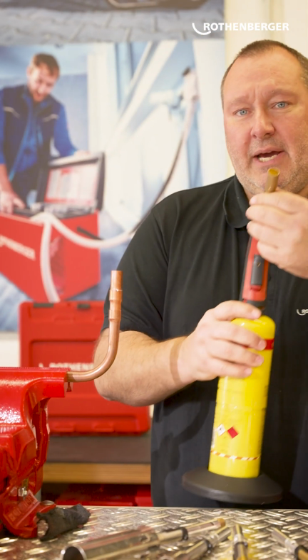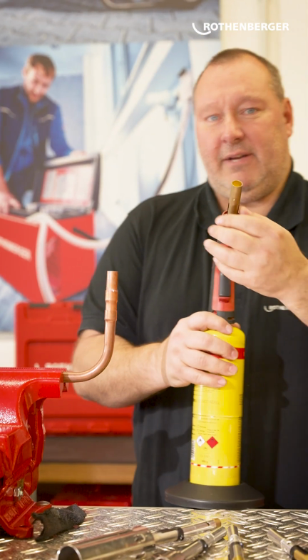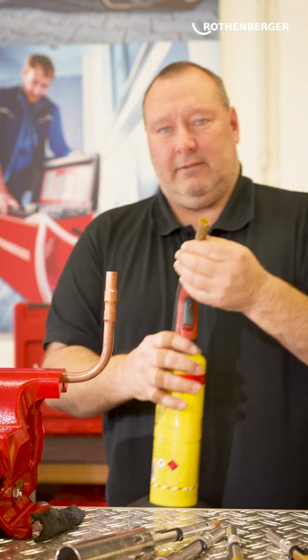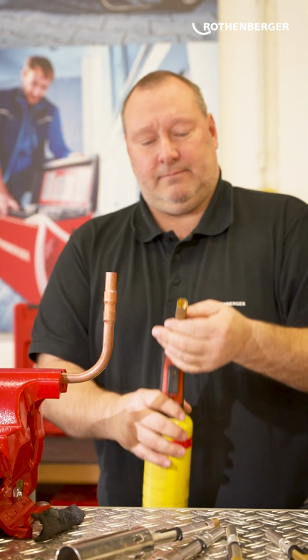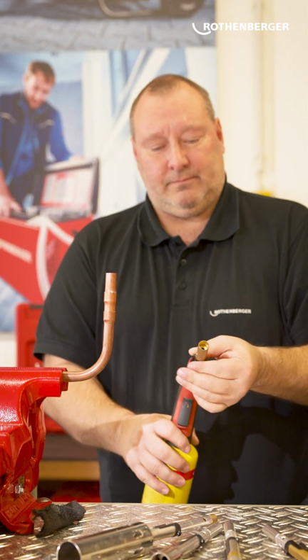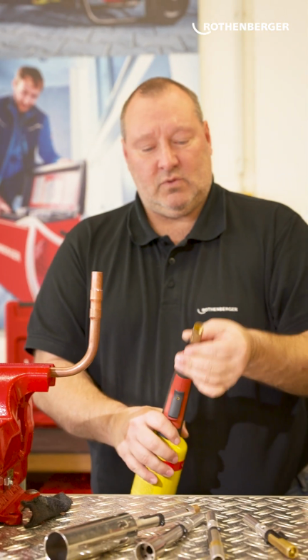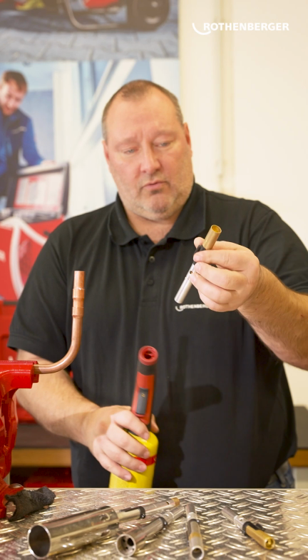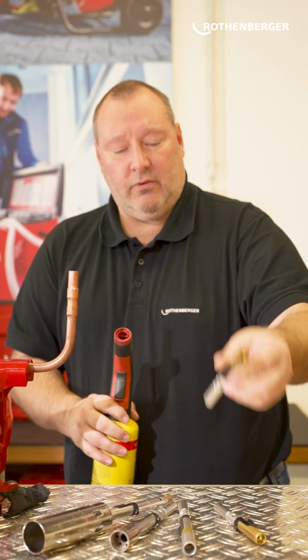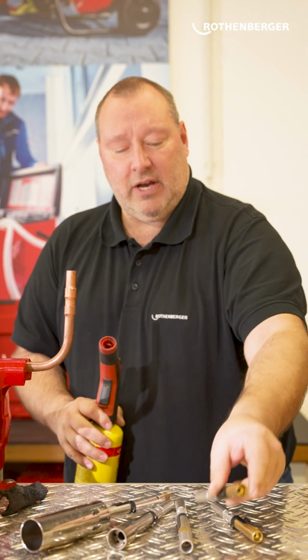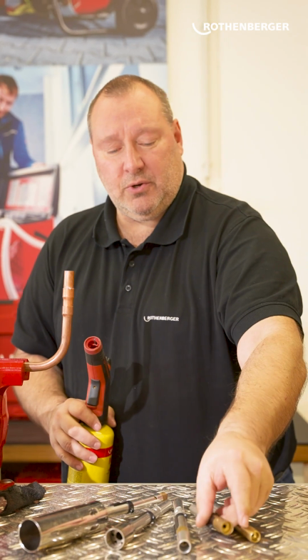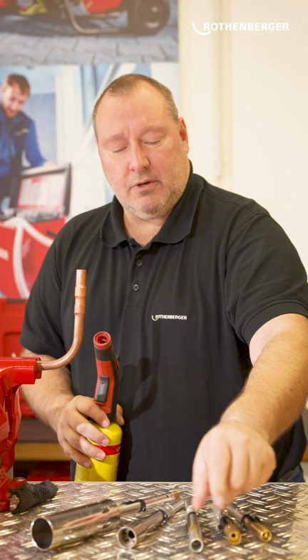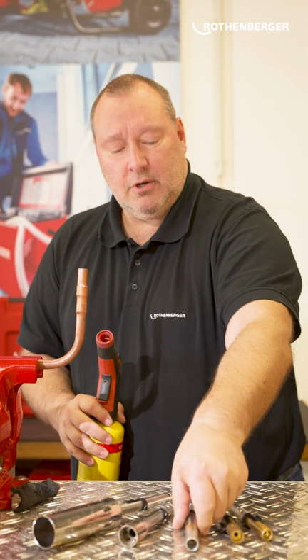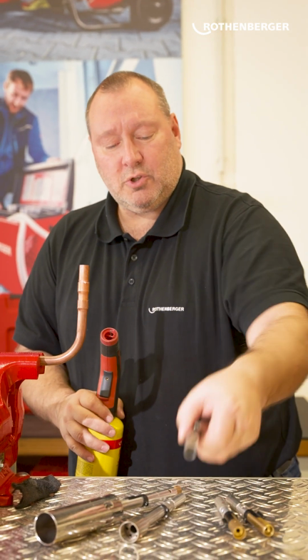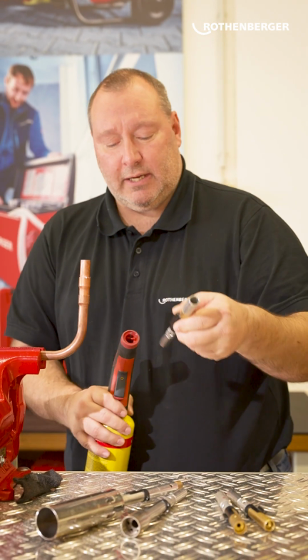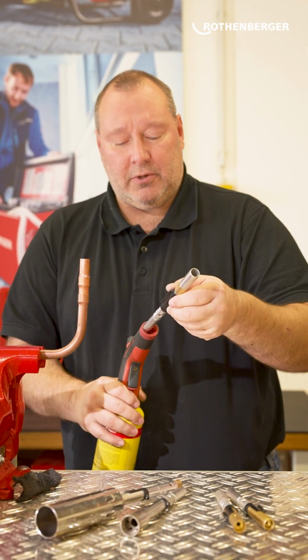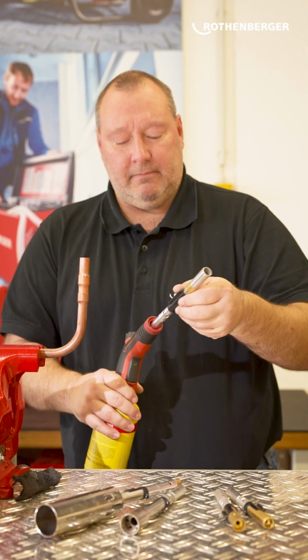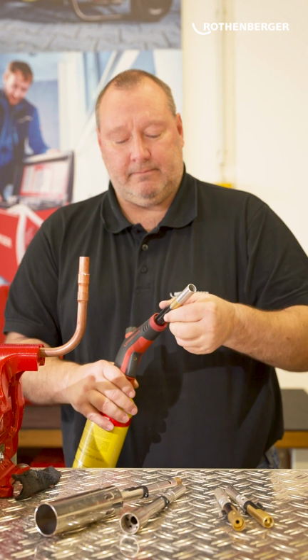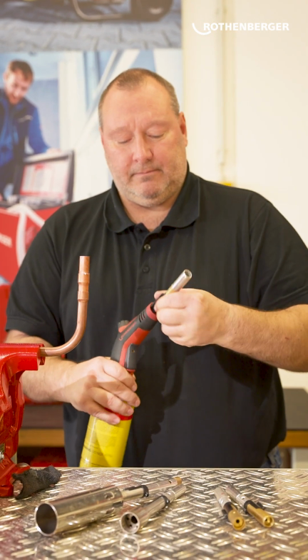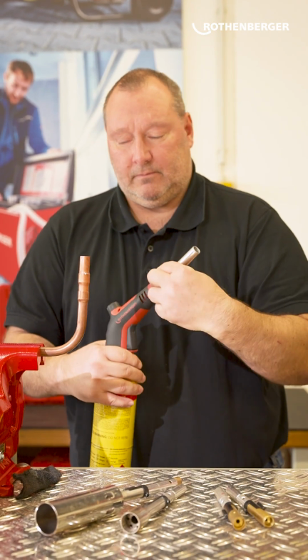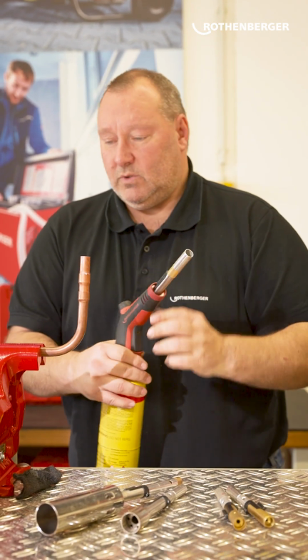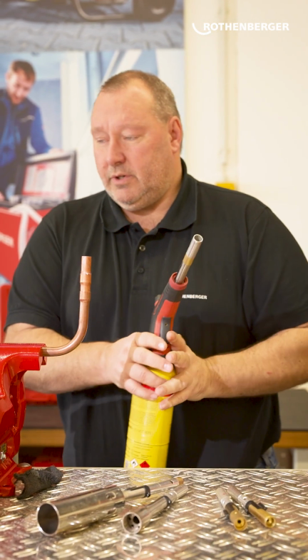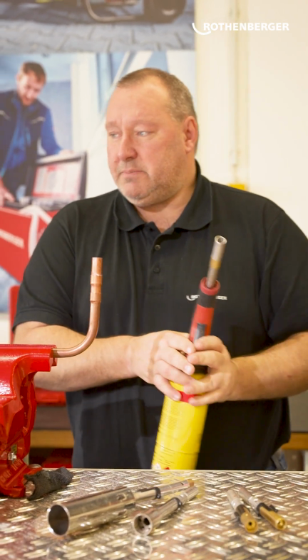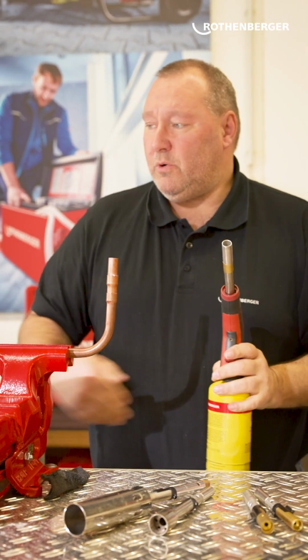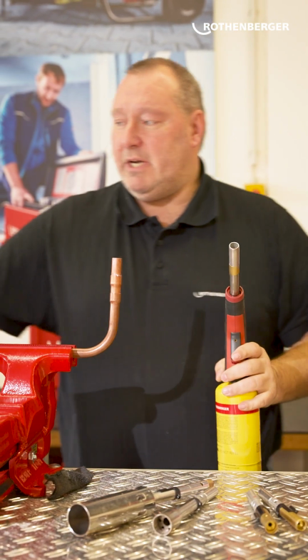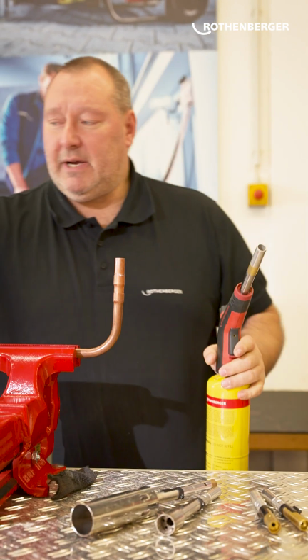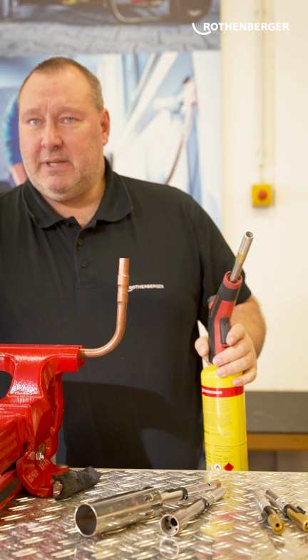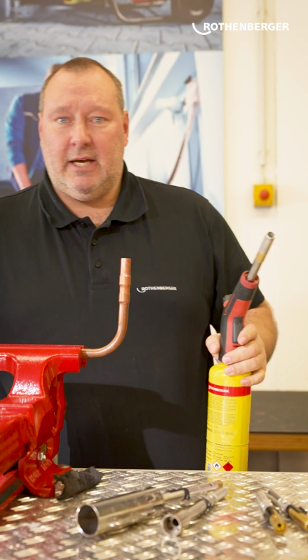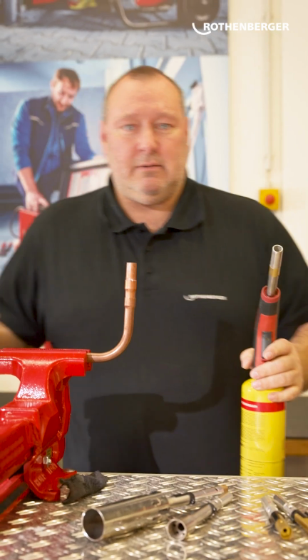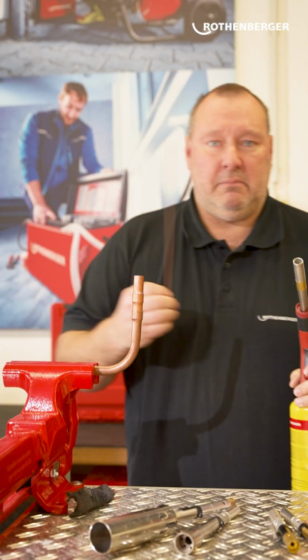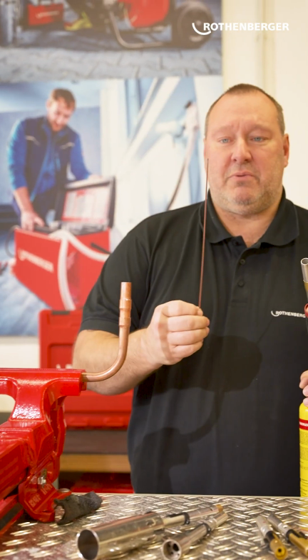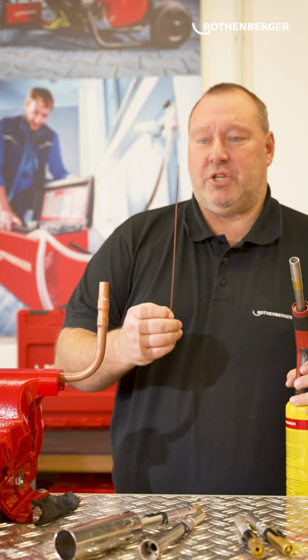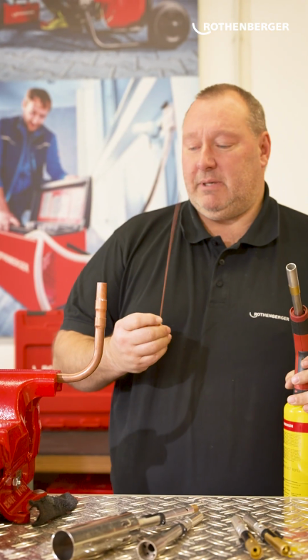Change the torch from soft soldering torch to hard soldering torch. And now I need my welding material, a welding rod.